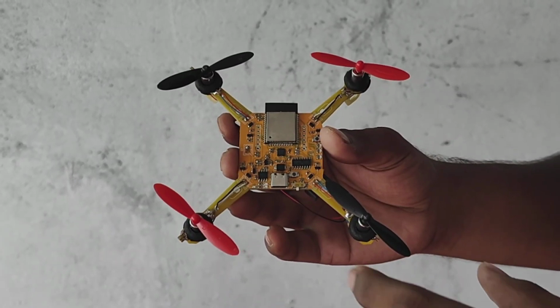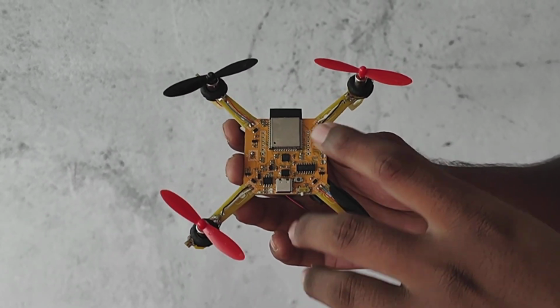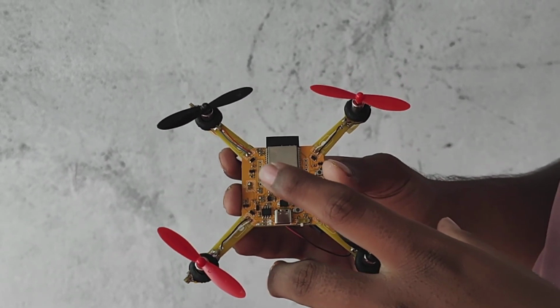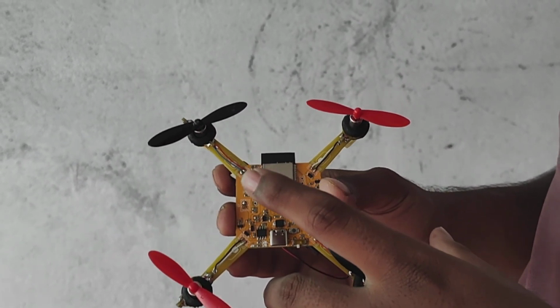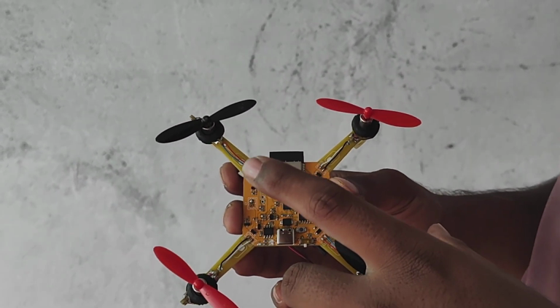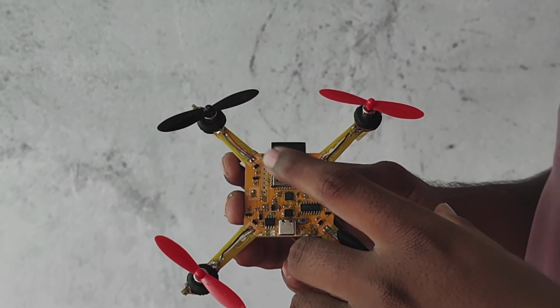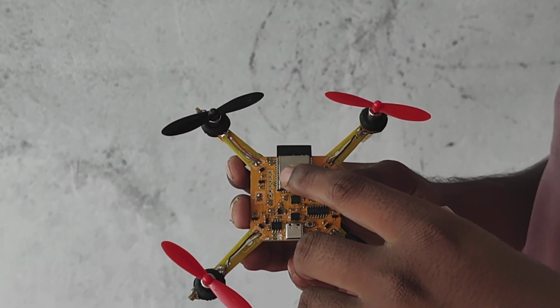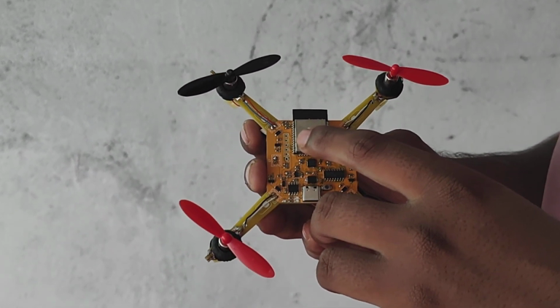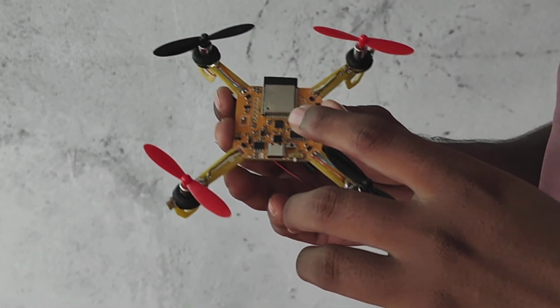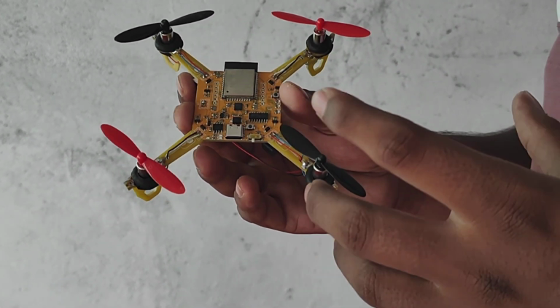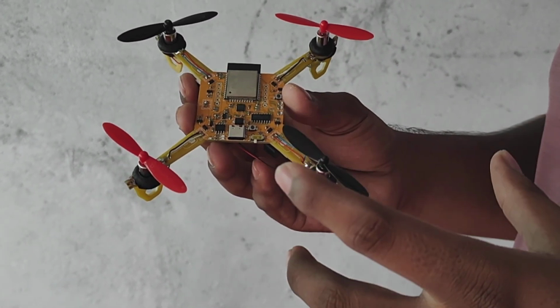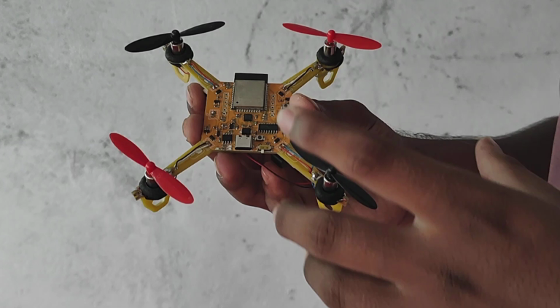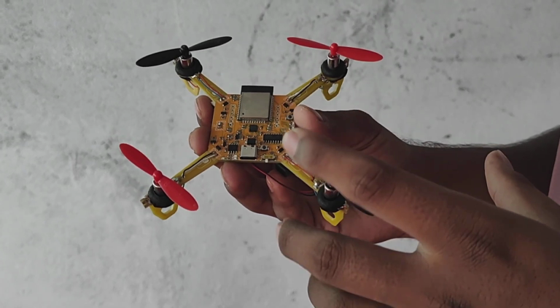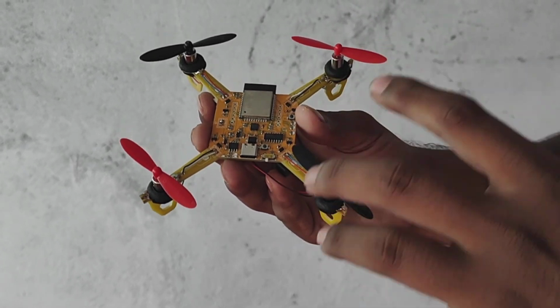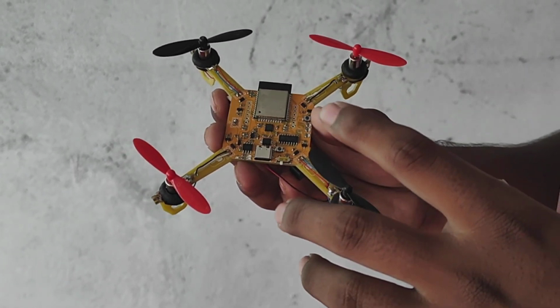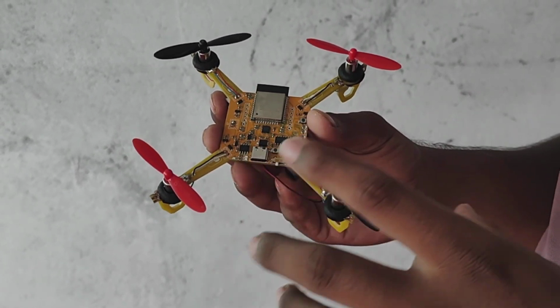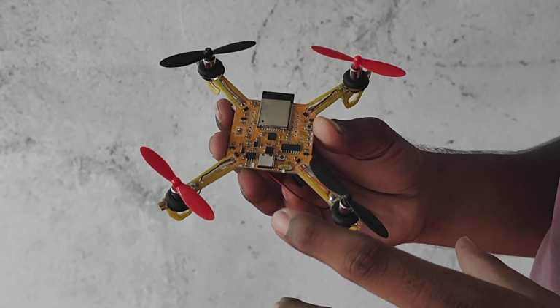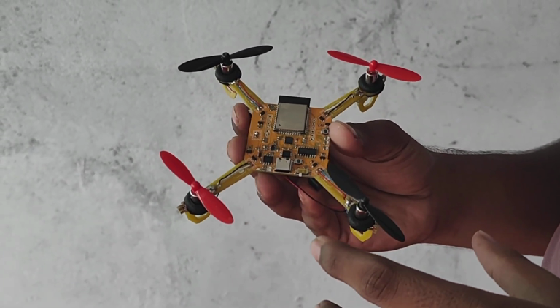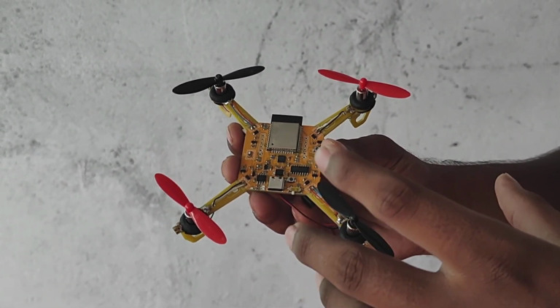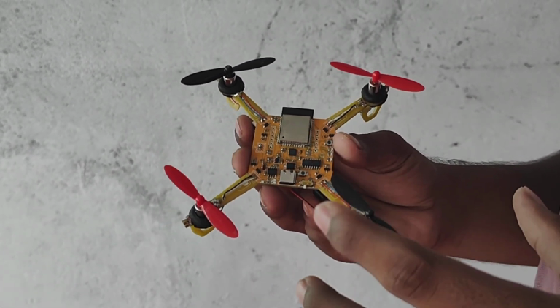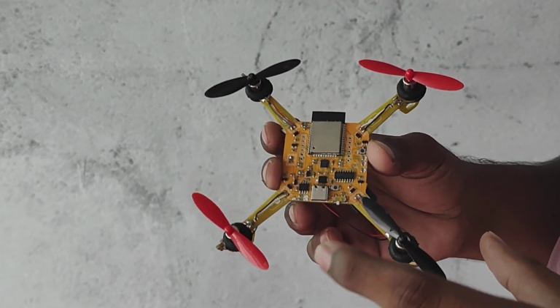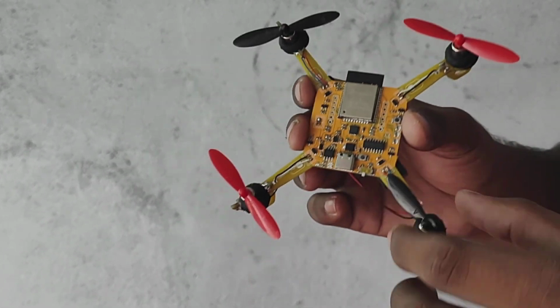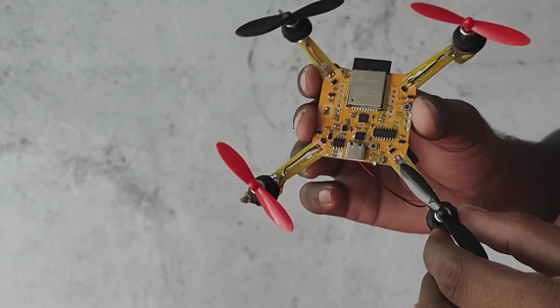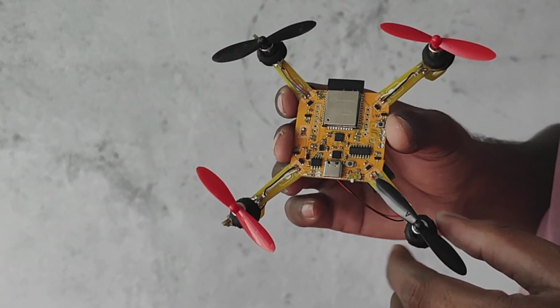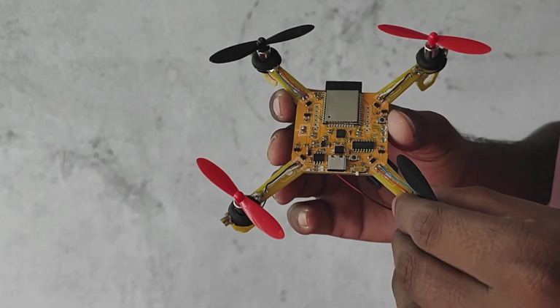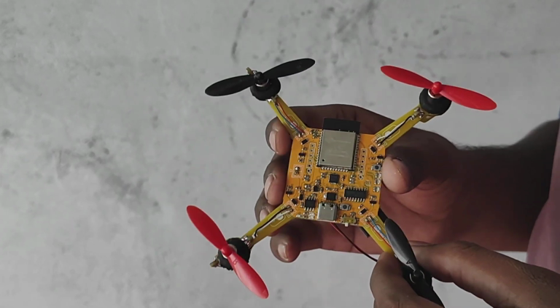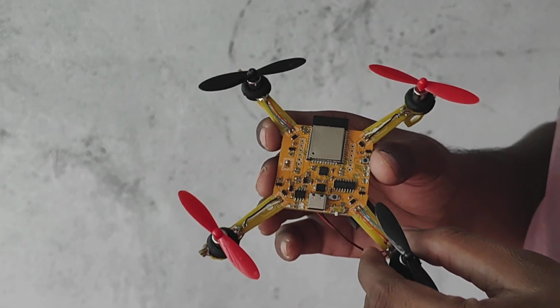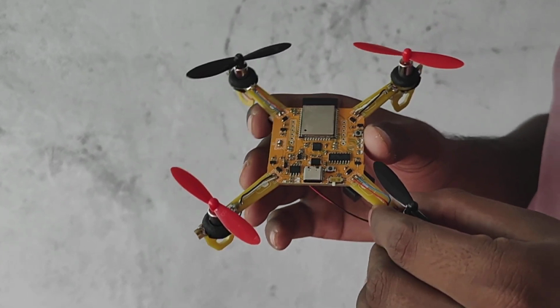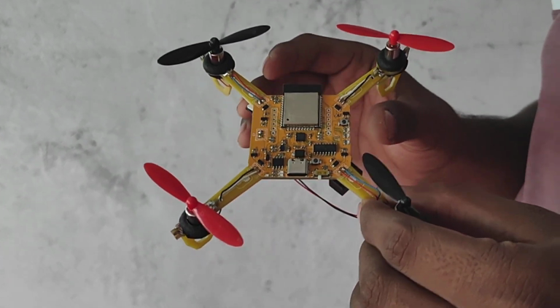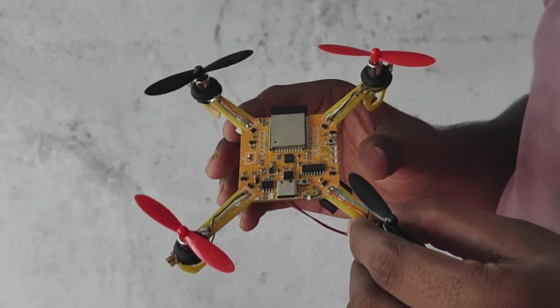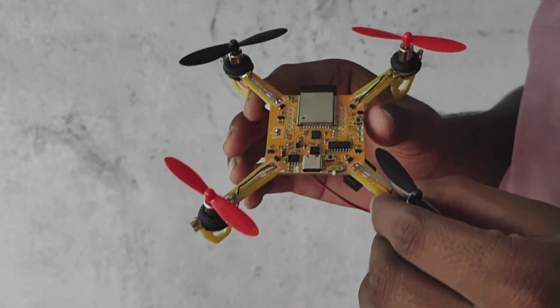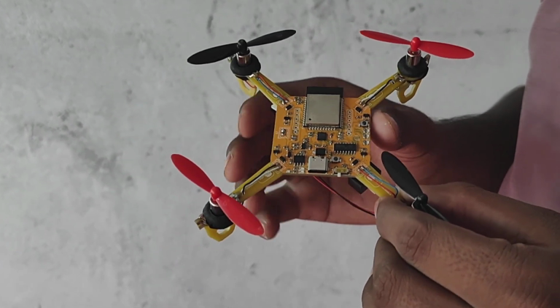This is our ESP32 based drone and many users are having issues flying and calibrating it, so today I will be making a specific video on how we can calibrate and fly it very easily.